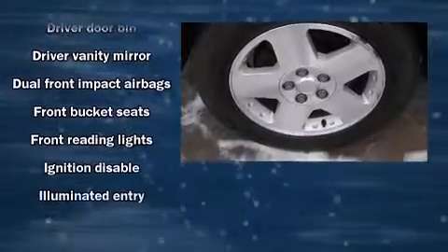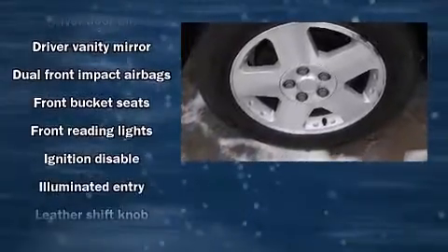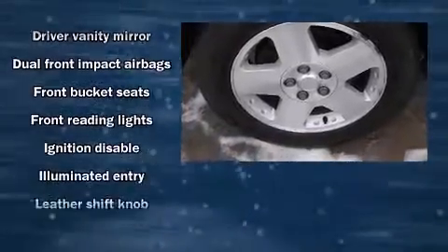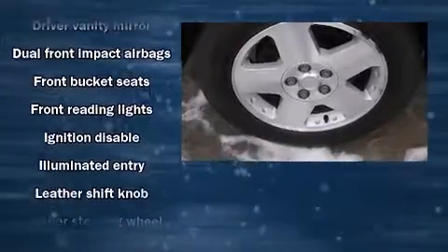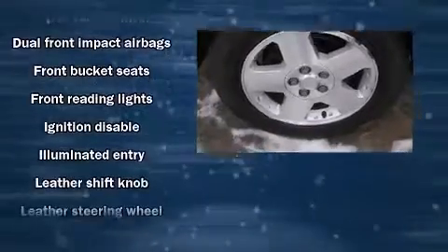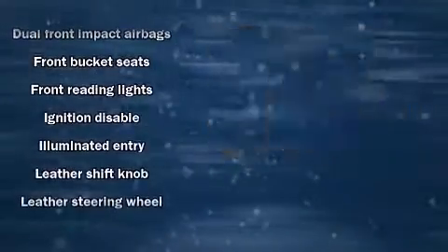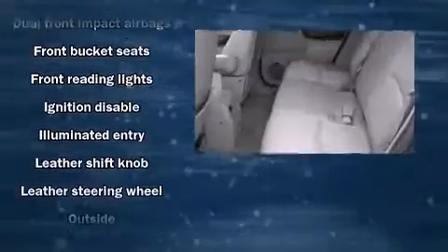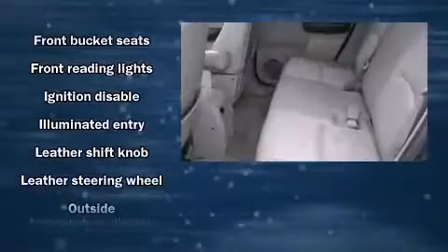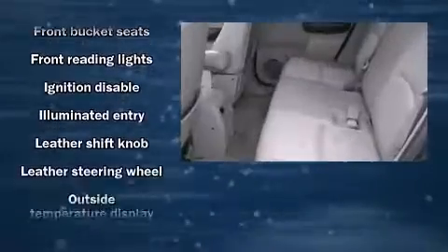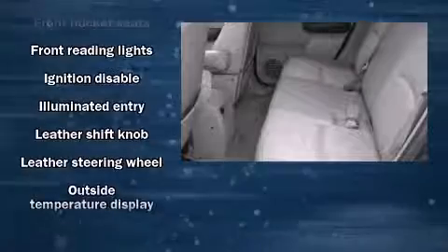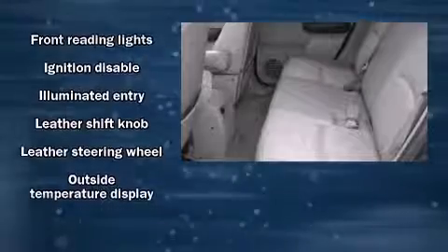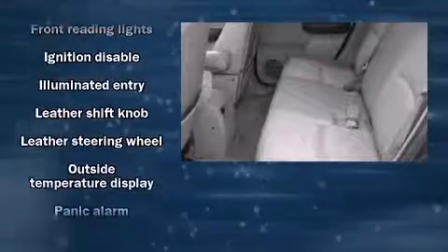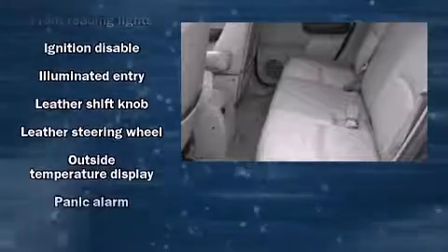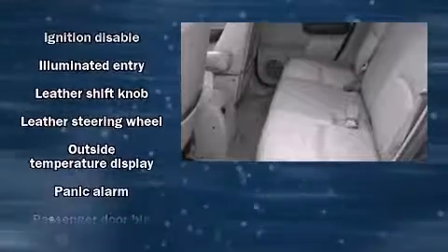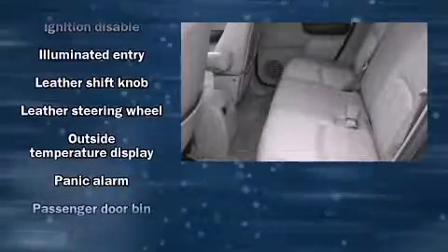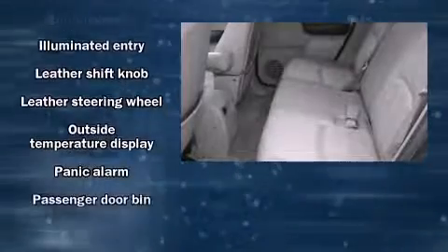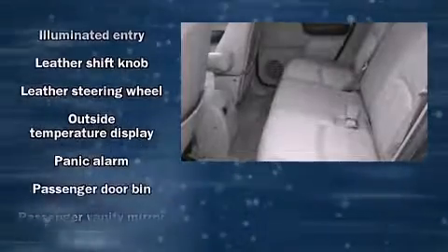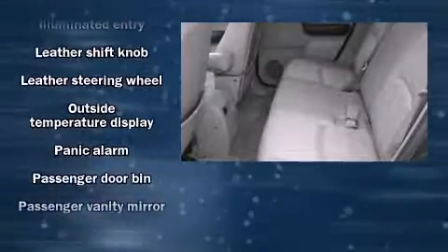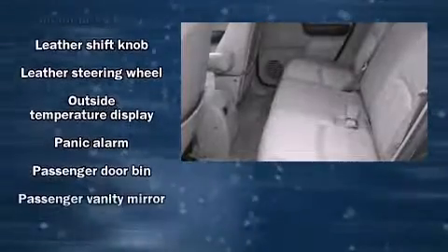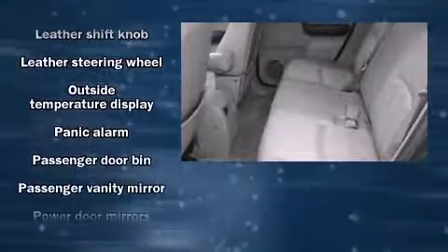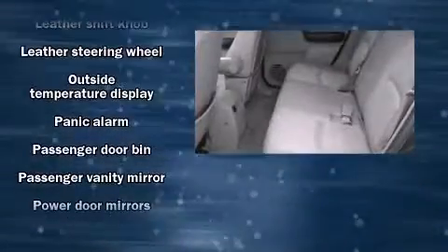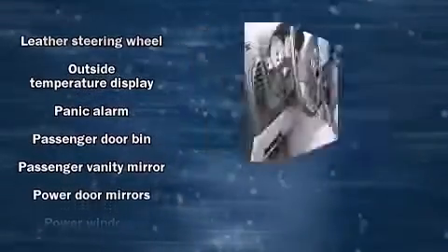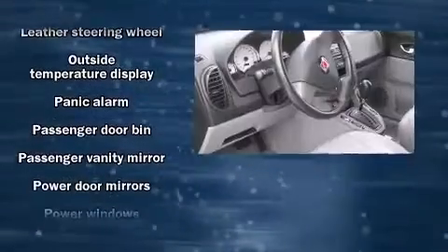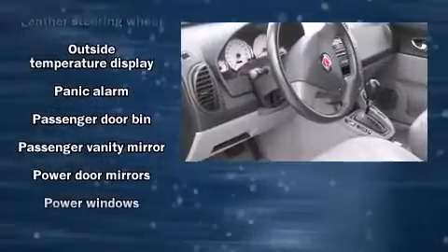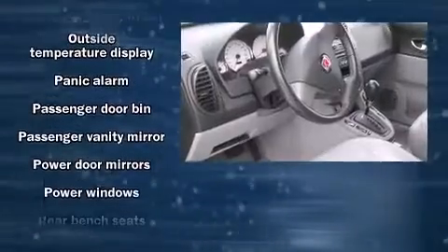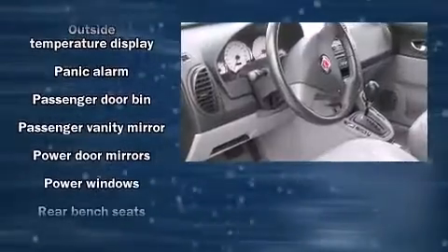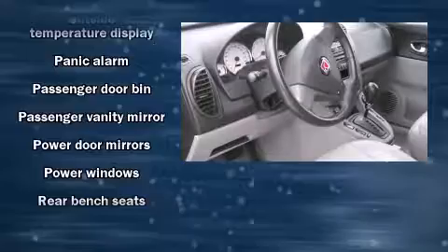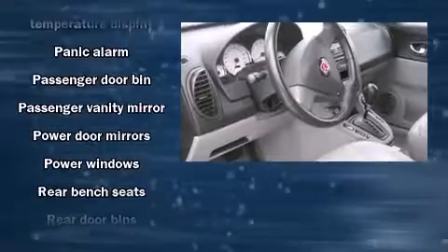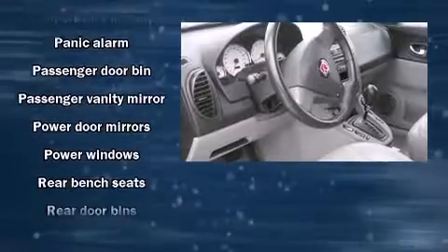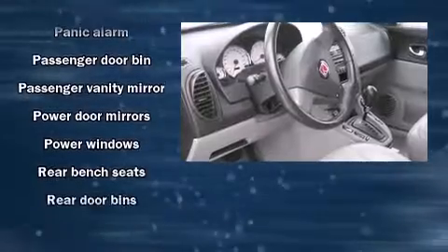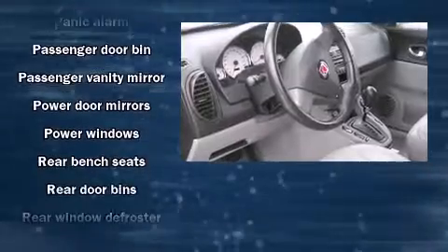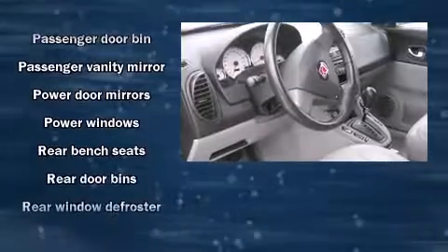Safety equipment has been integrated throughout, including dual front impact airbags, traction control, a panic alarm, and ABS brakes.